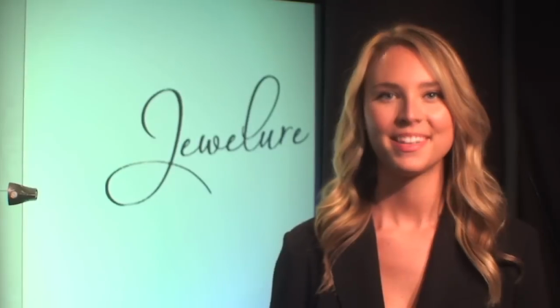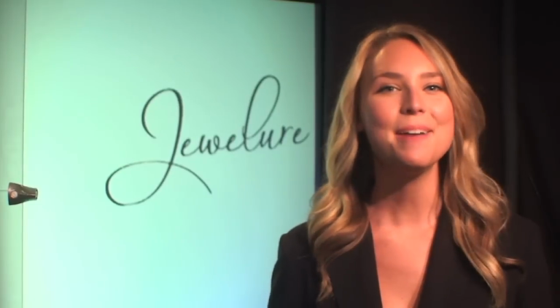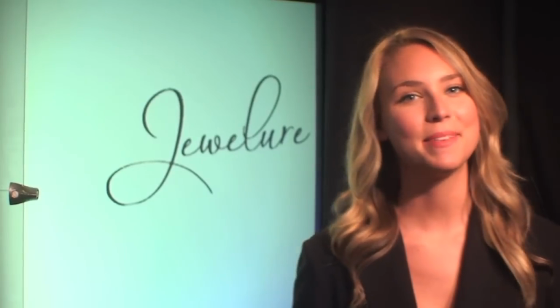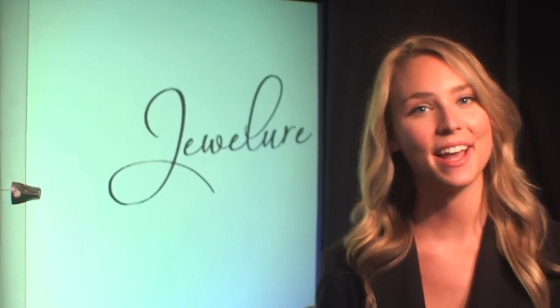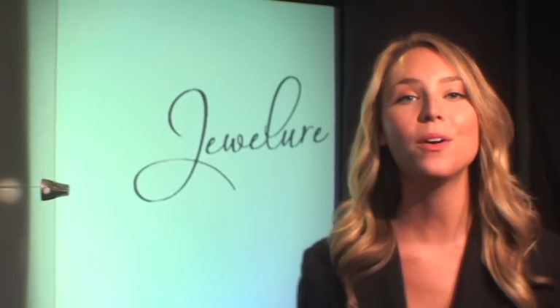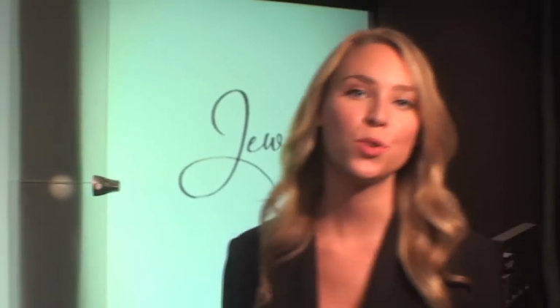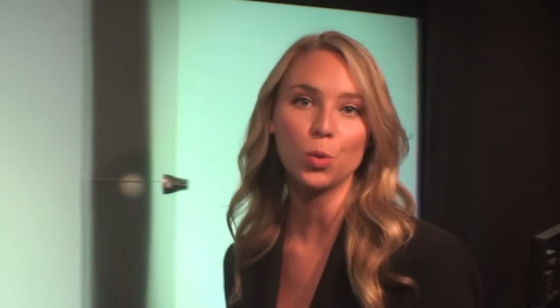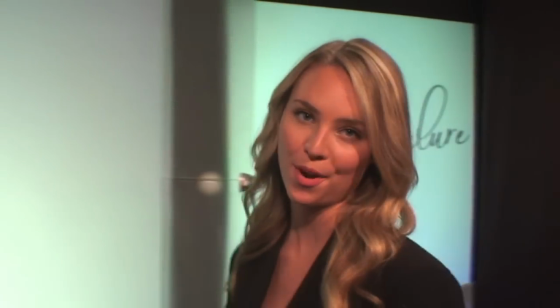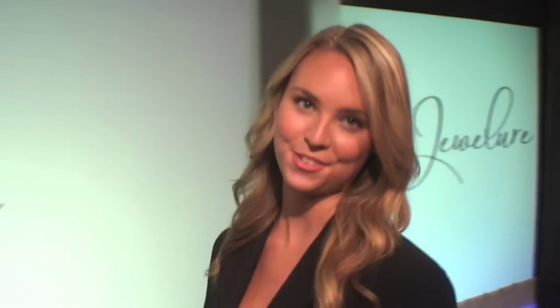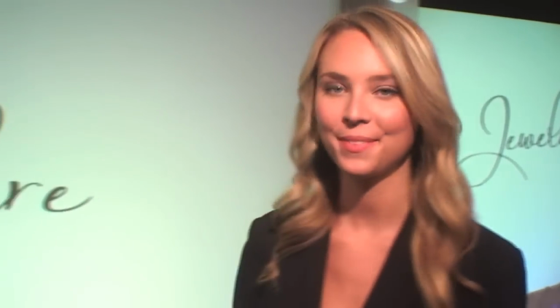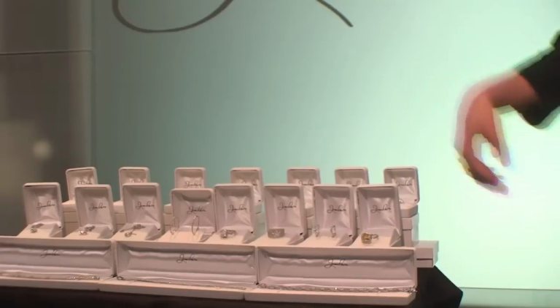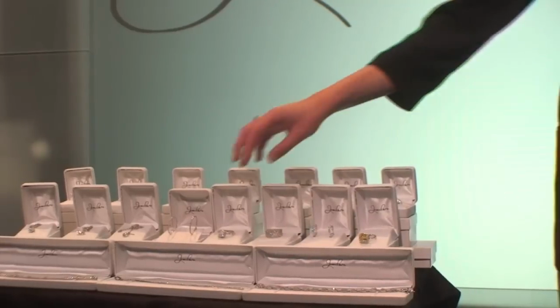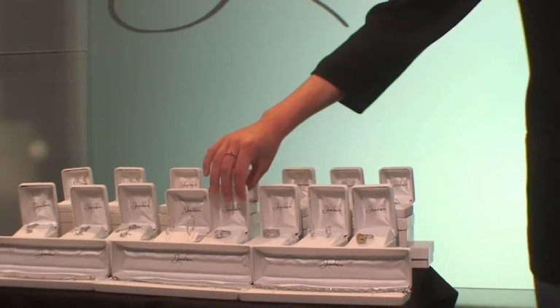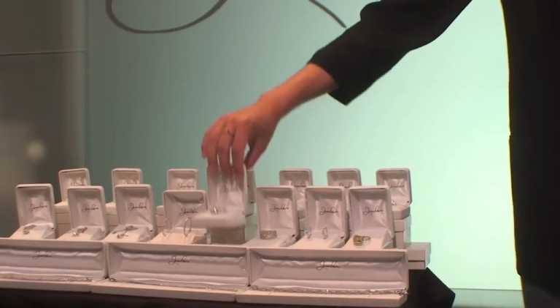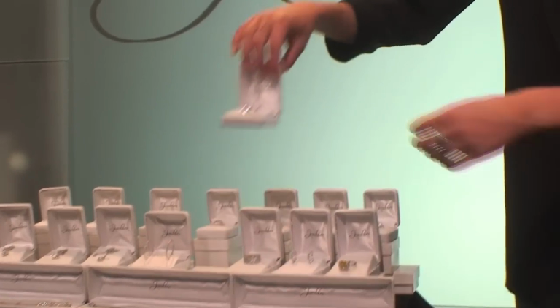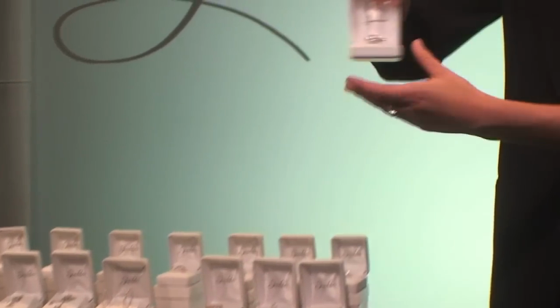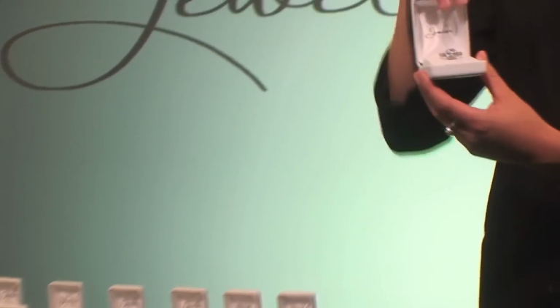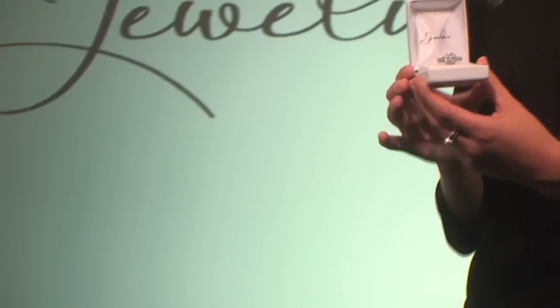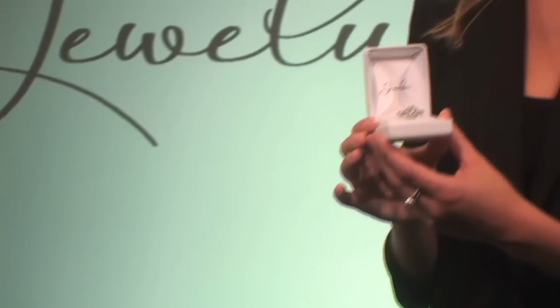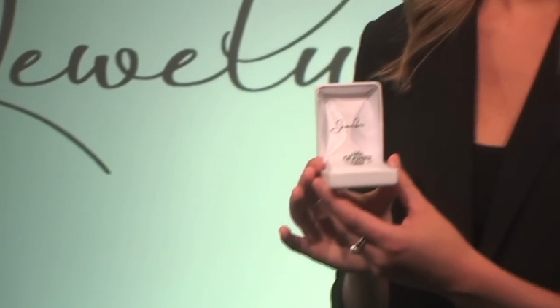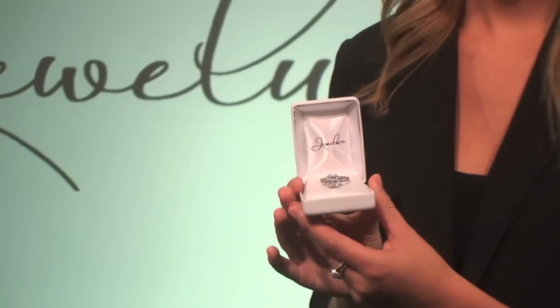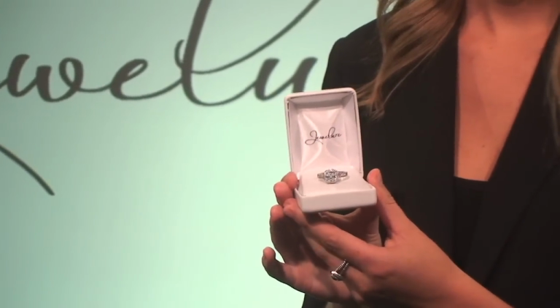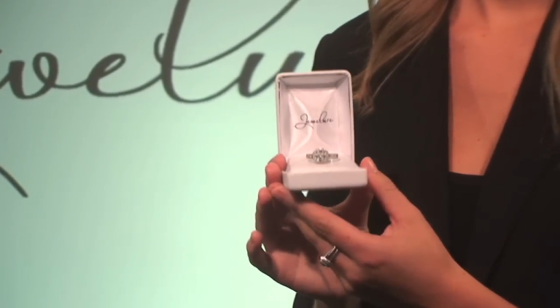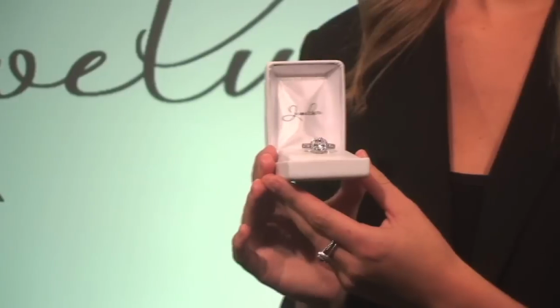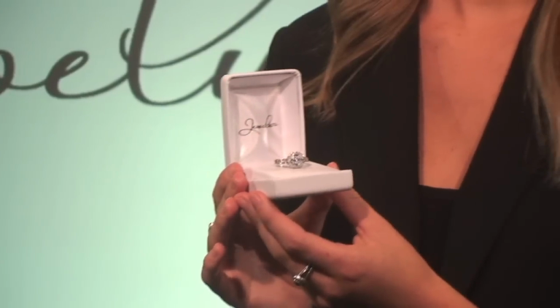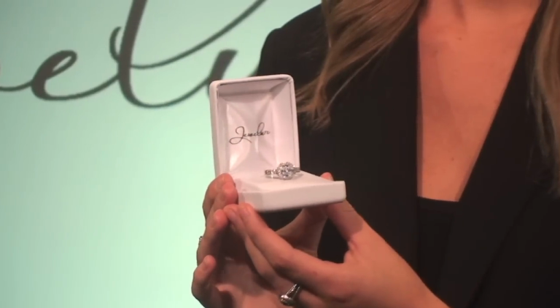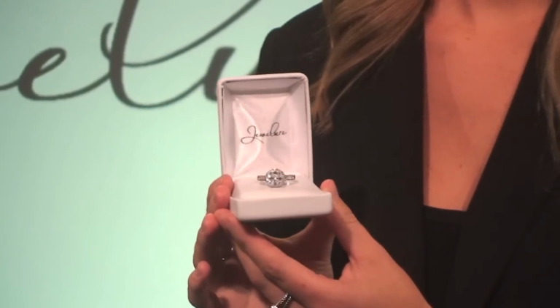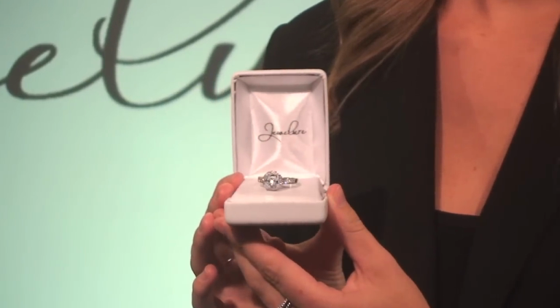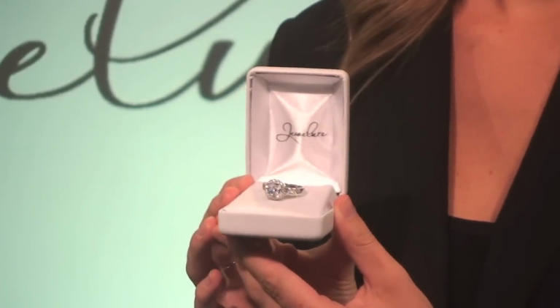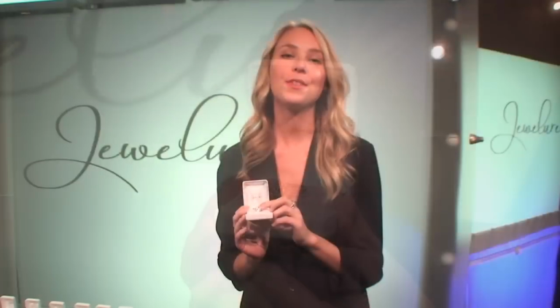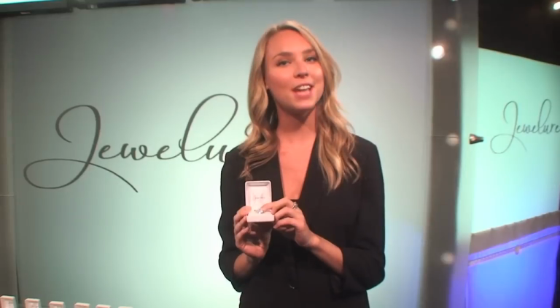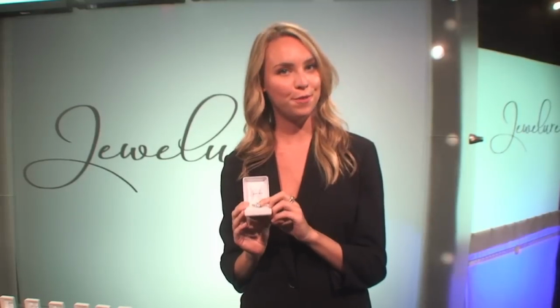Hi, my name is Kate, and welcome to another Jubal product feature. This spectacular engagement ring is a true head-turner. The sterling silver rhodium finish setting is incredibly detailed, with a substantial feel.